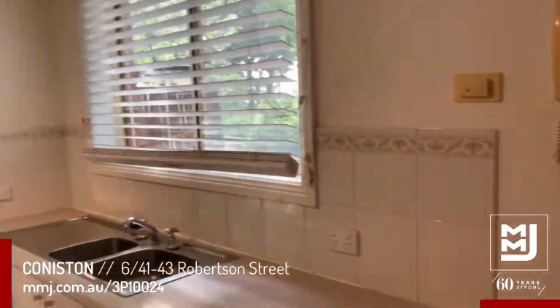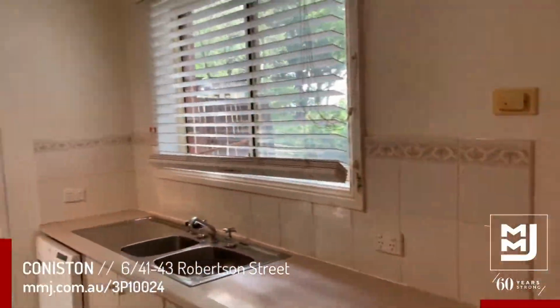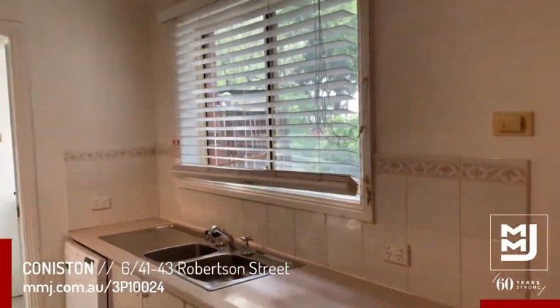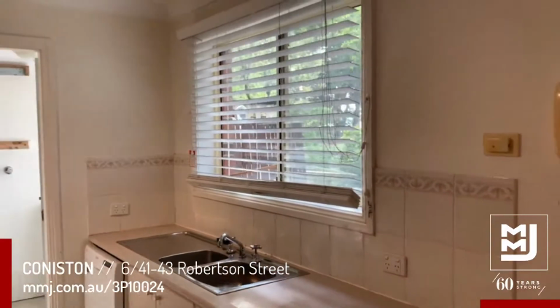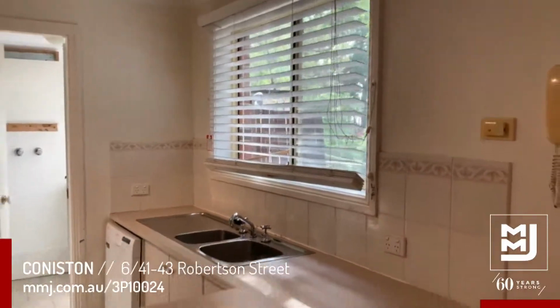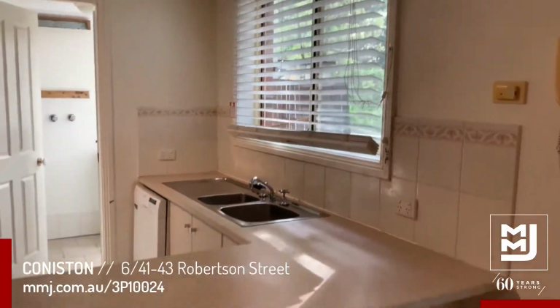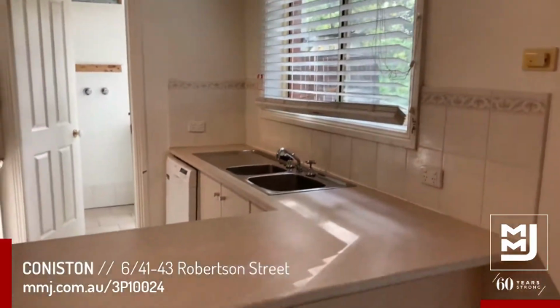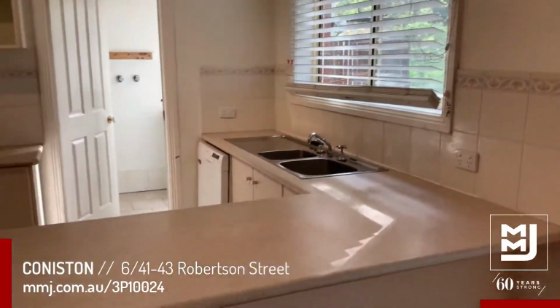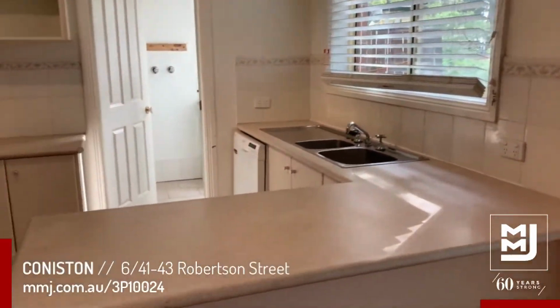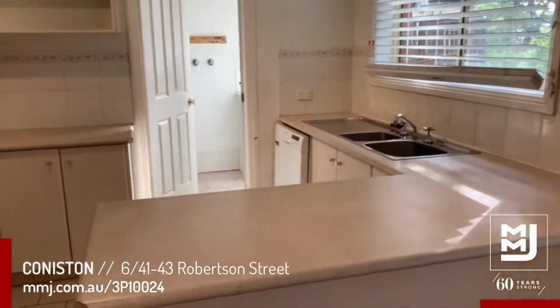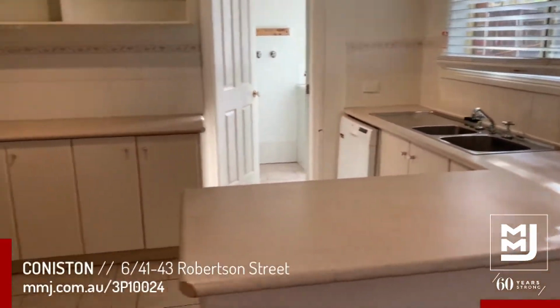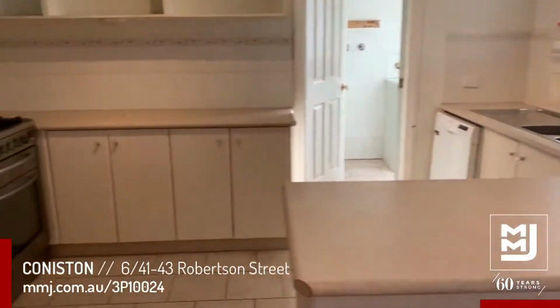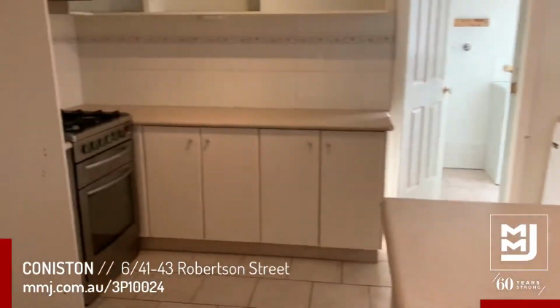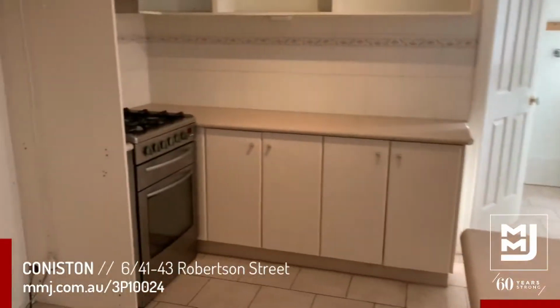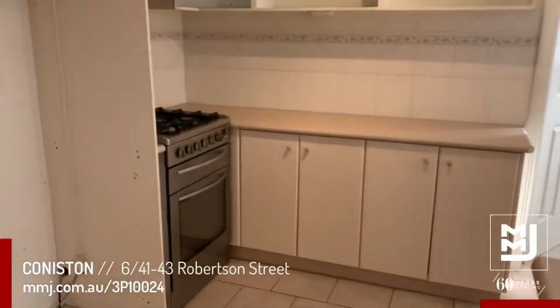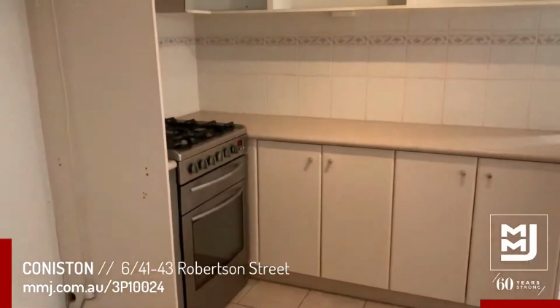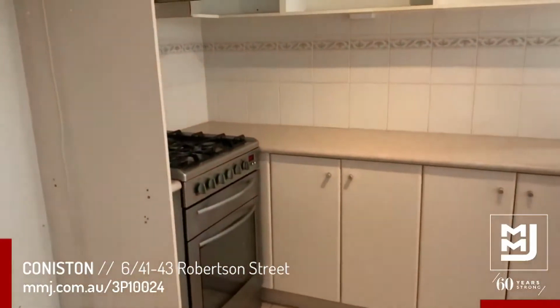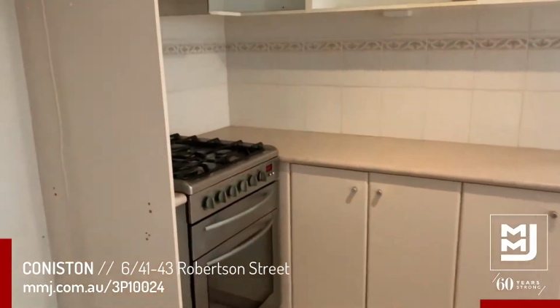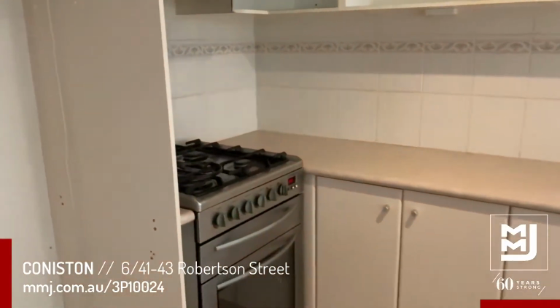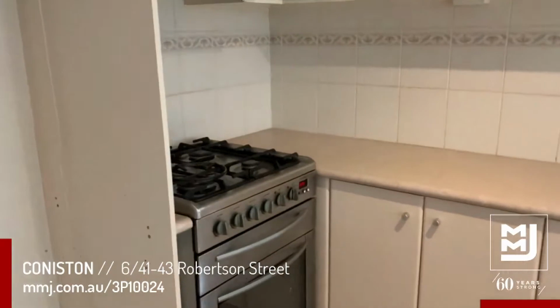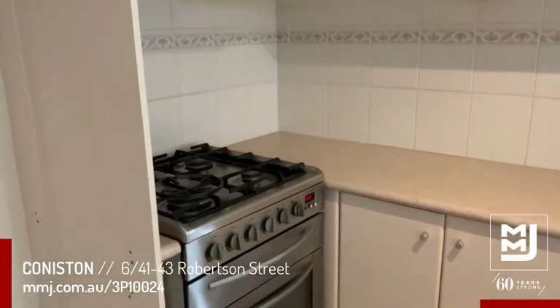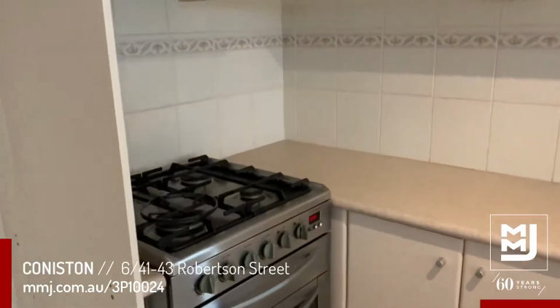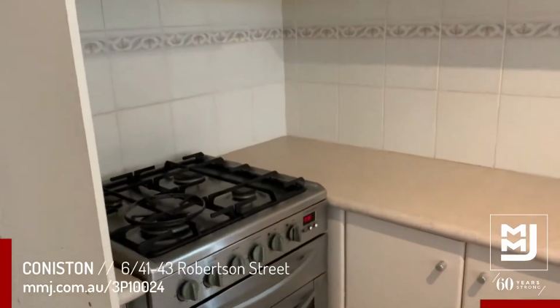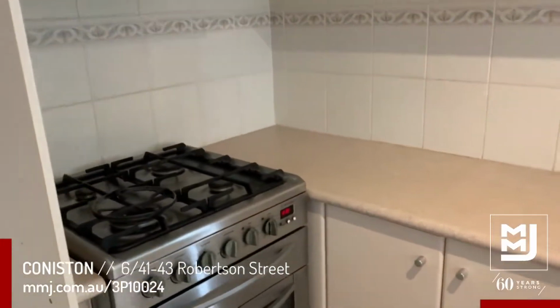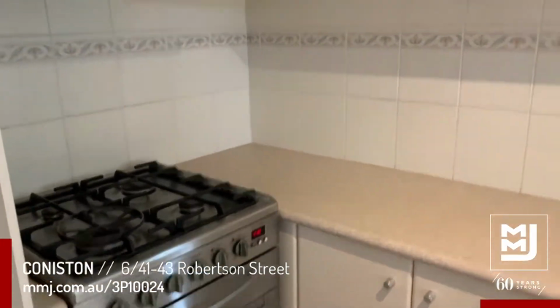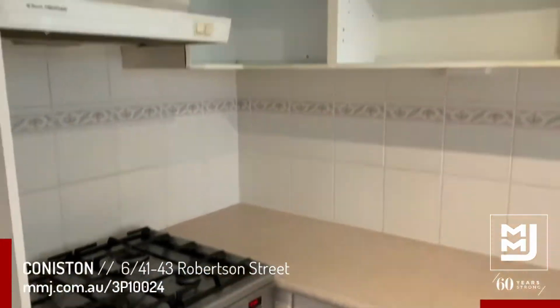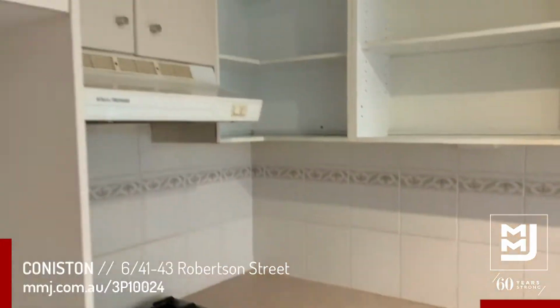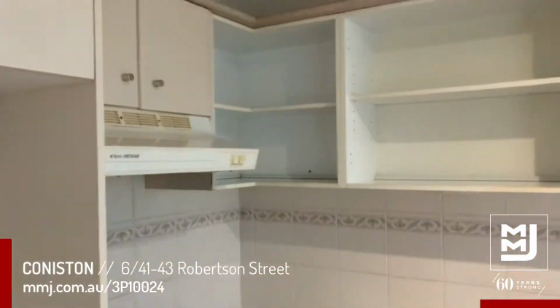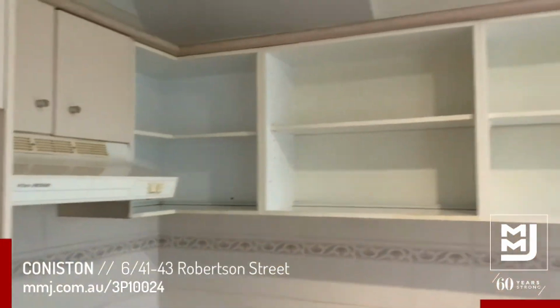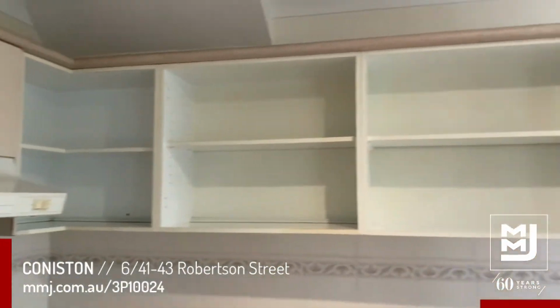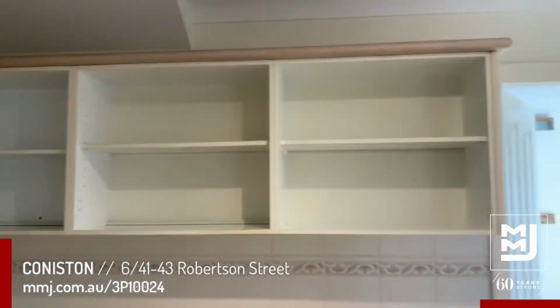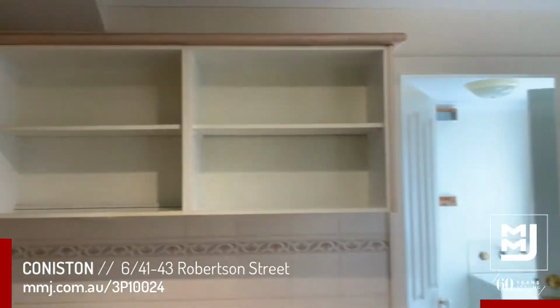Nice neat kitchen with a dishwasher, gas cooking, and a stainless steel gas stove. There's also lots of cupboard space and shelf space.